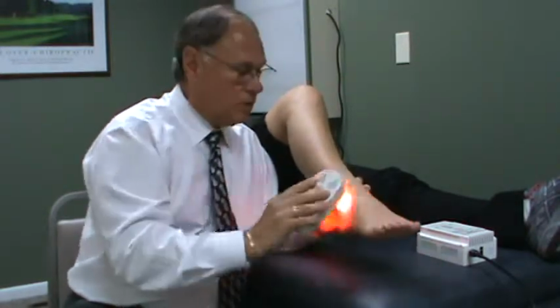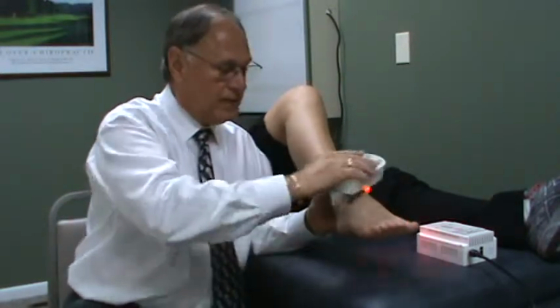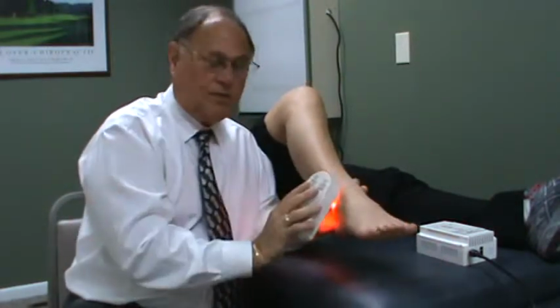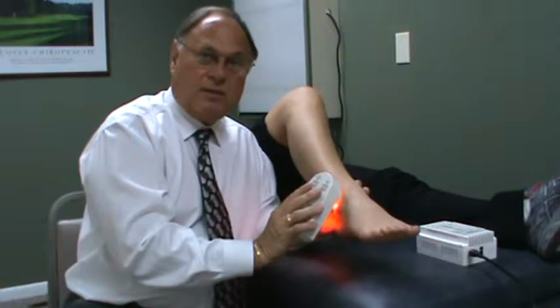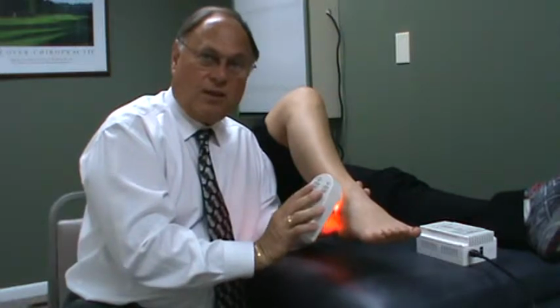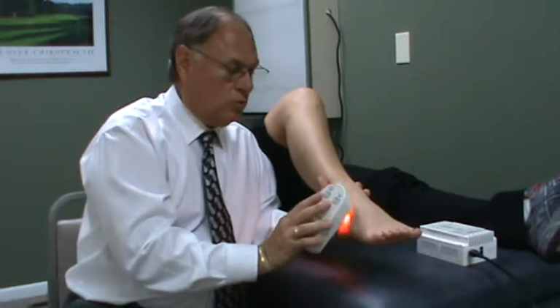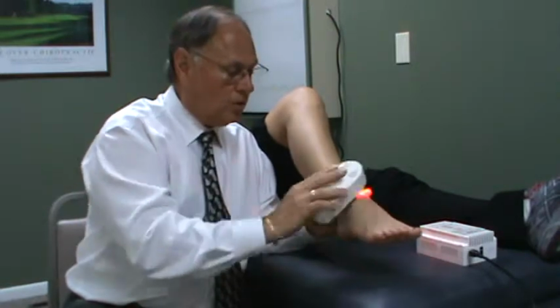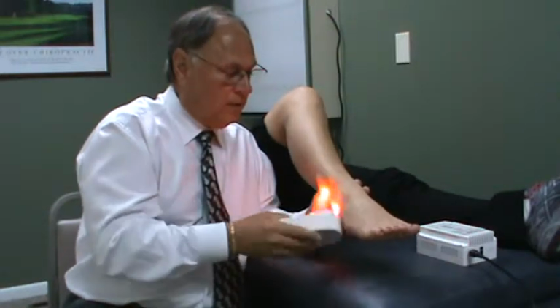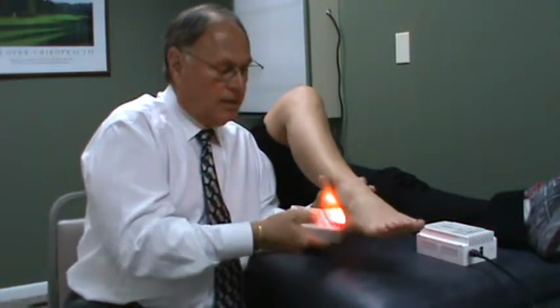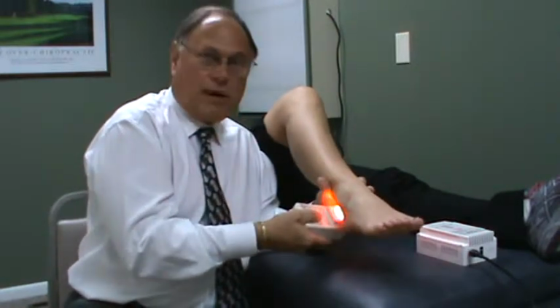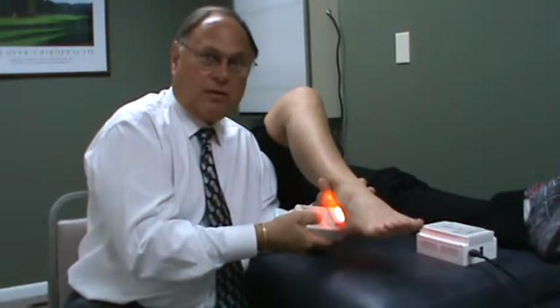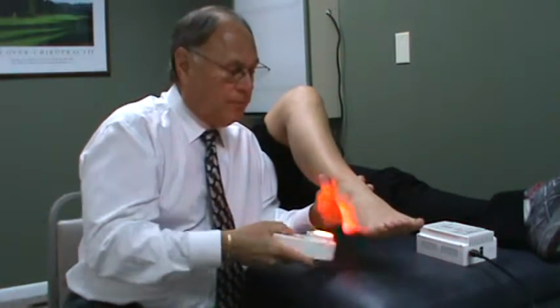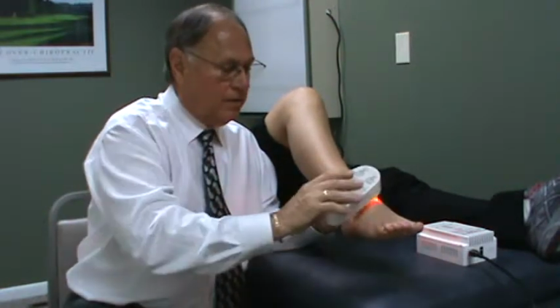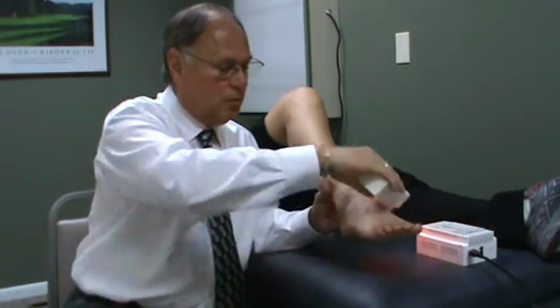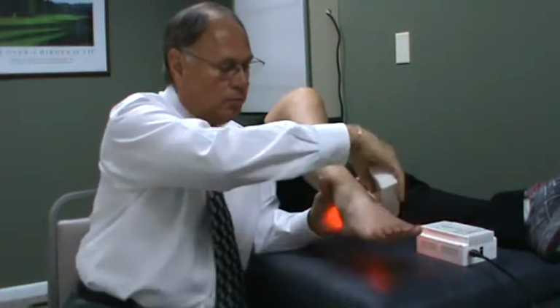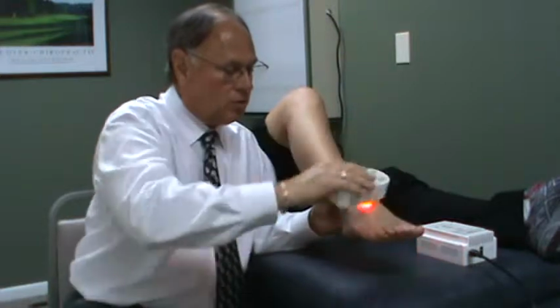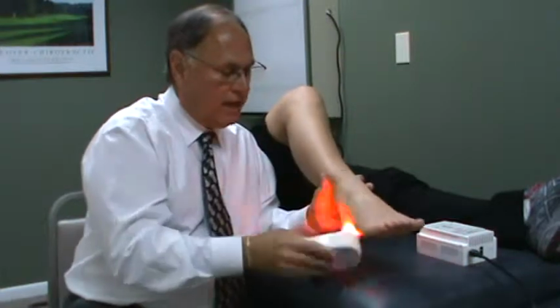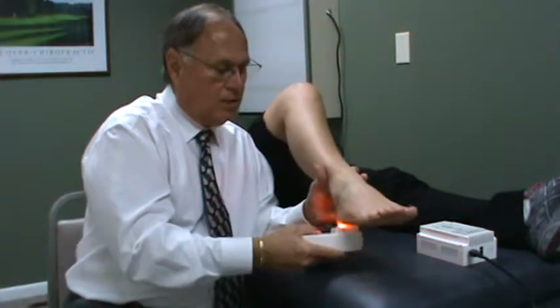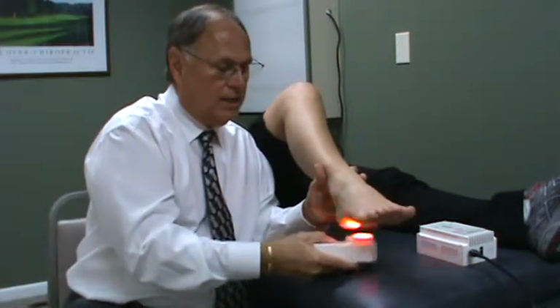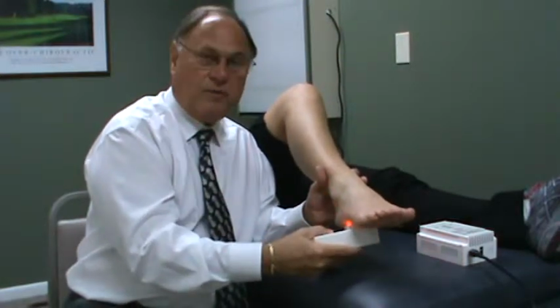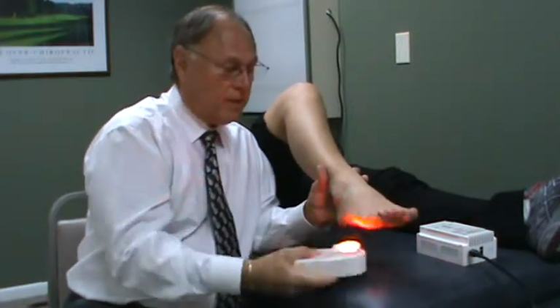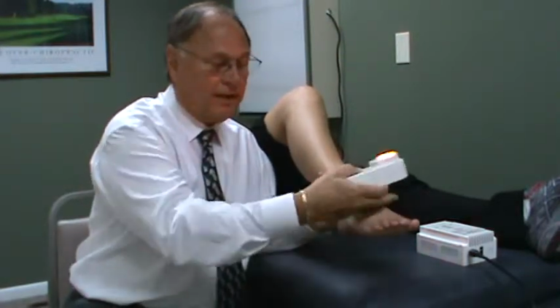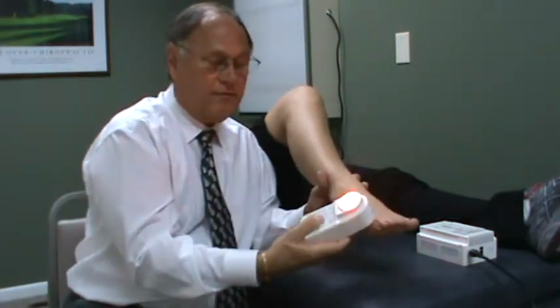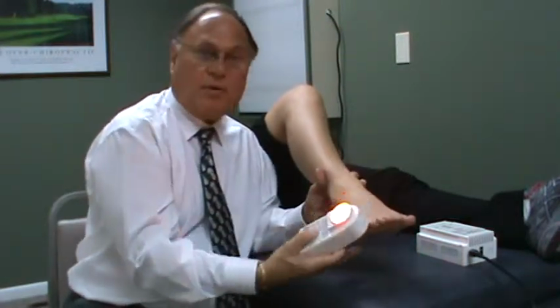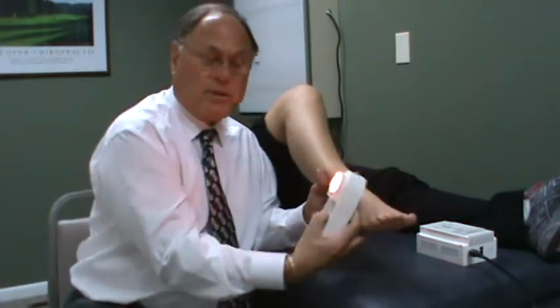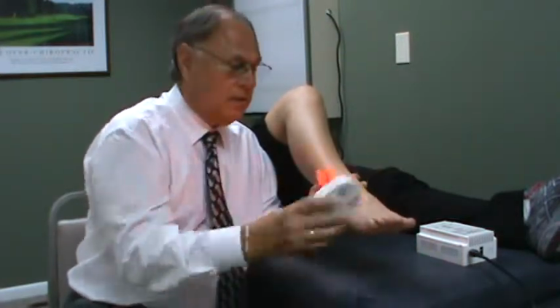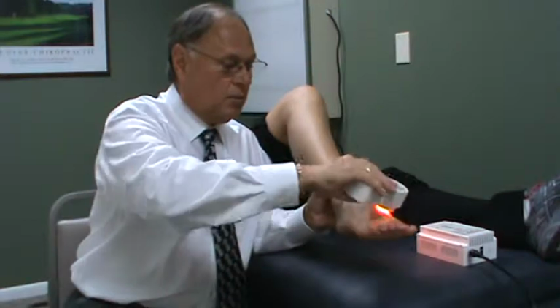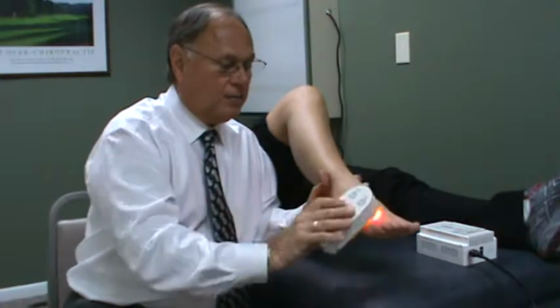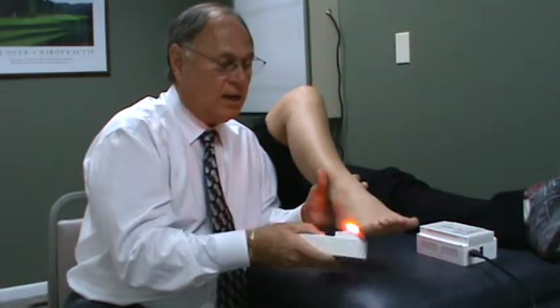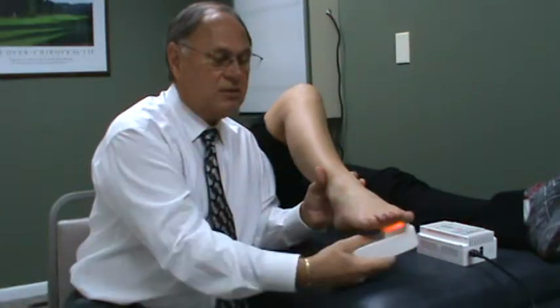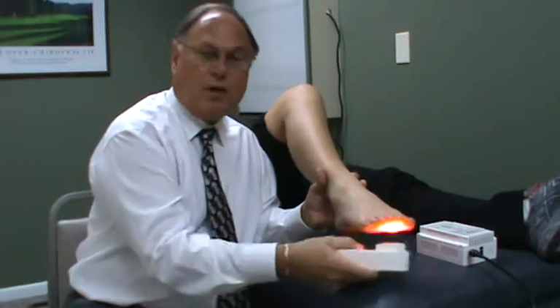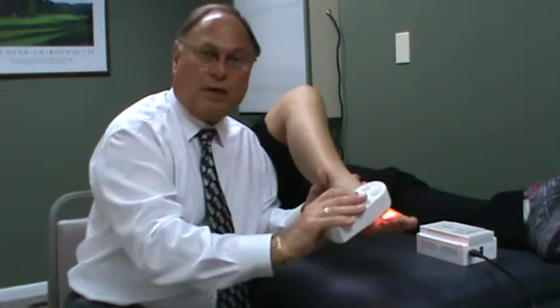So if it's an ankle problem, you'll do the ankle and up around. If it's a heel problem, you'll also do the ankle, the heel, and the foot. If you're having foot problems further up, you'll want to cover the entire area — top, bottom, and all around.